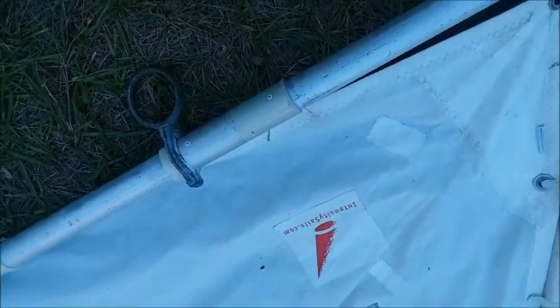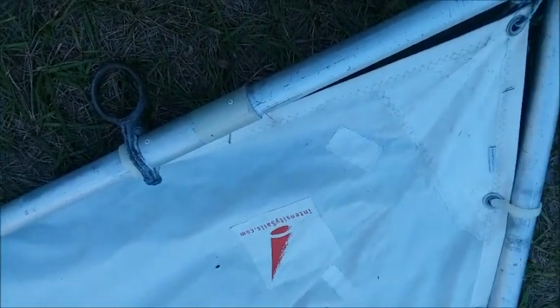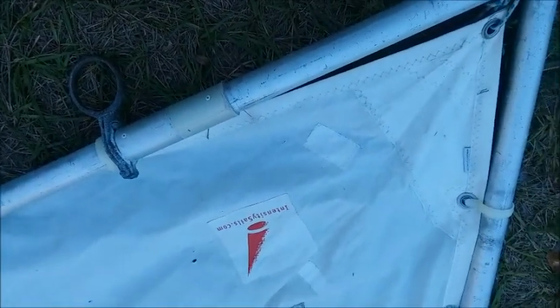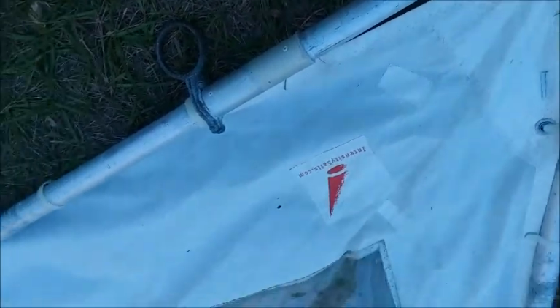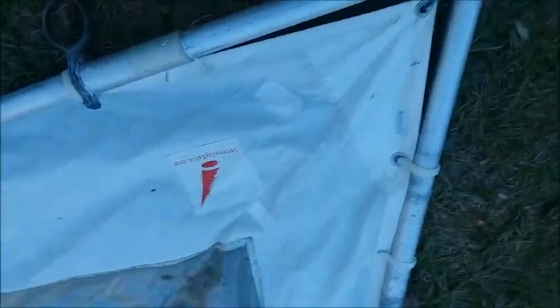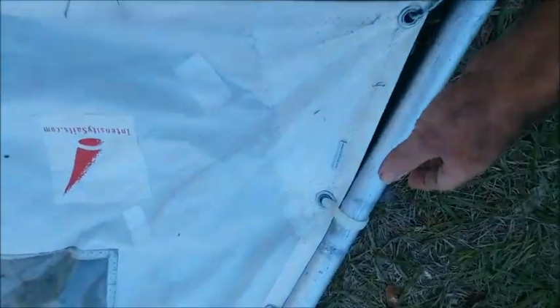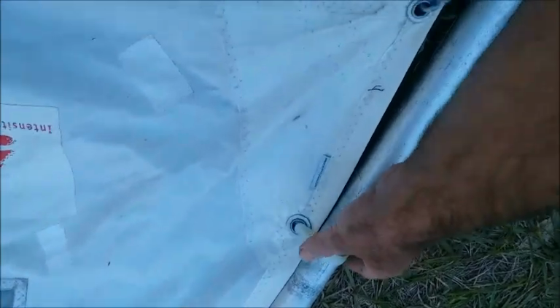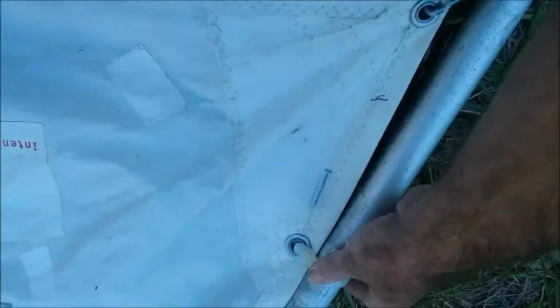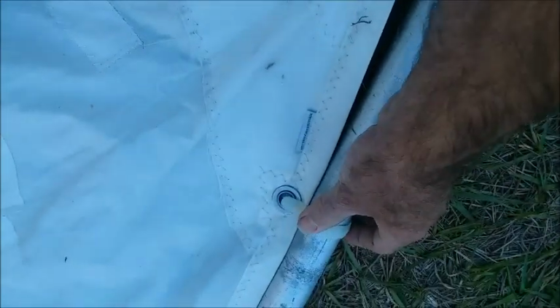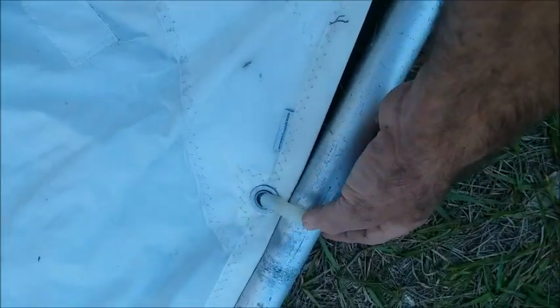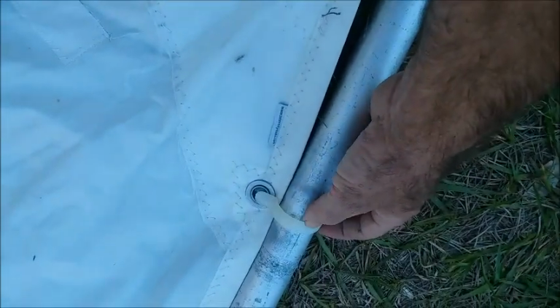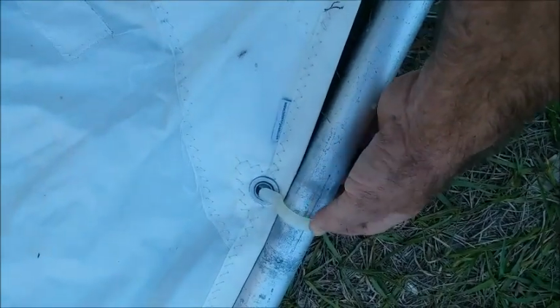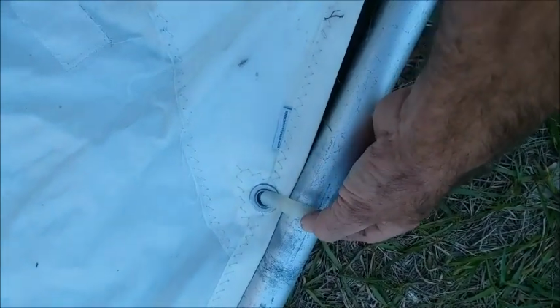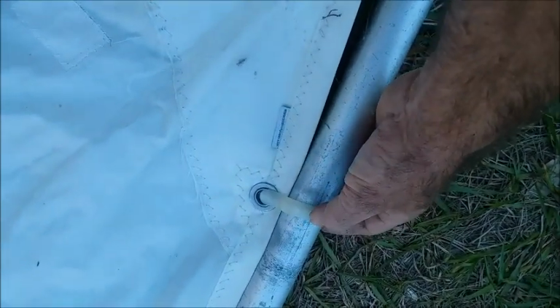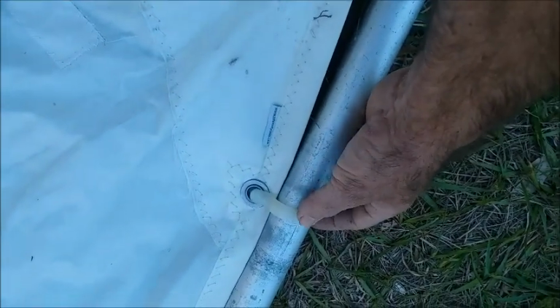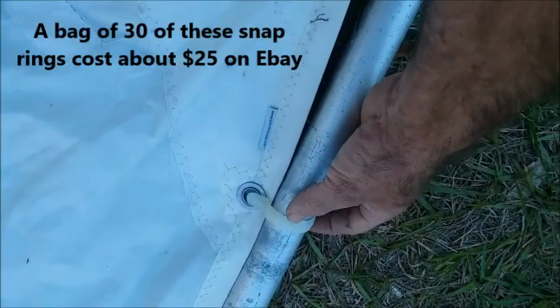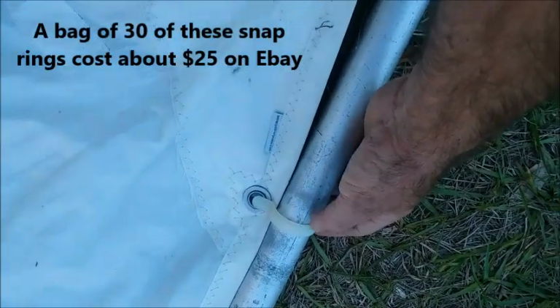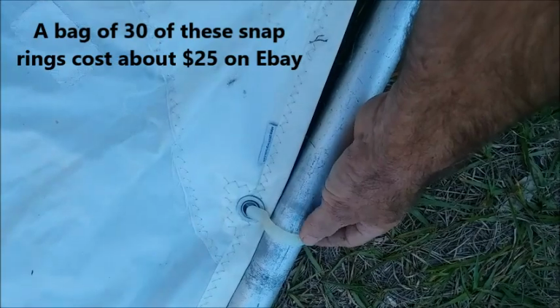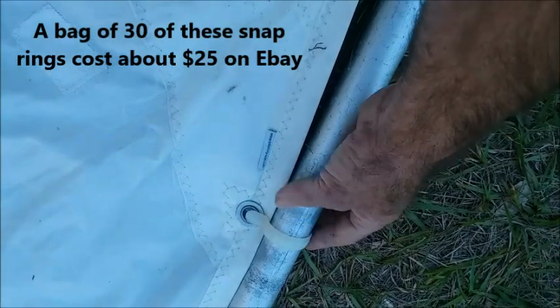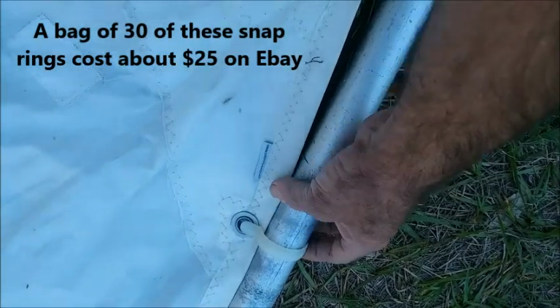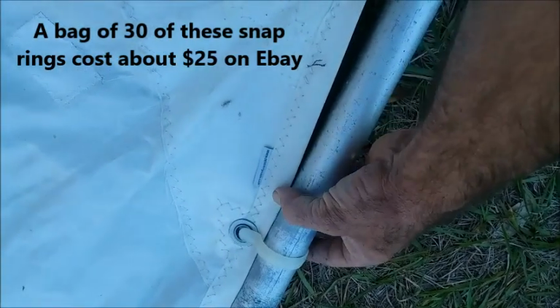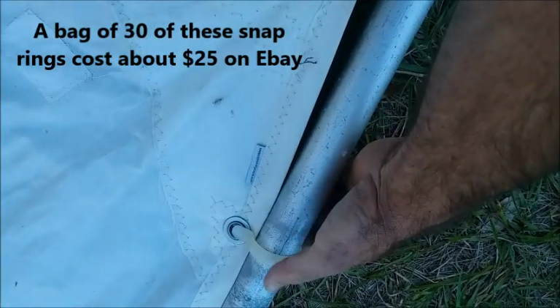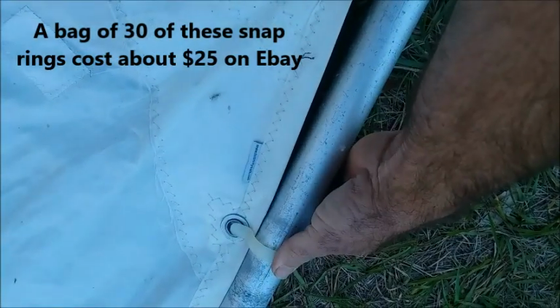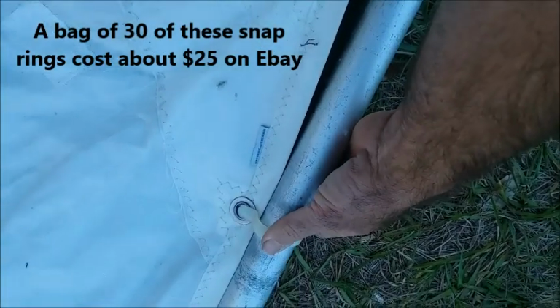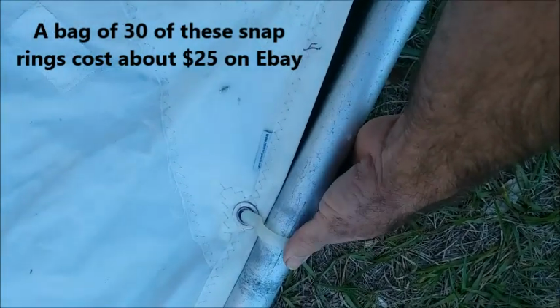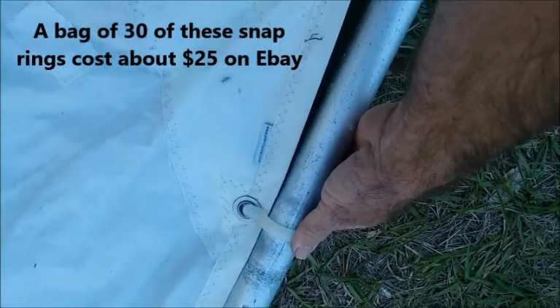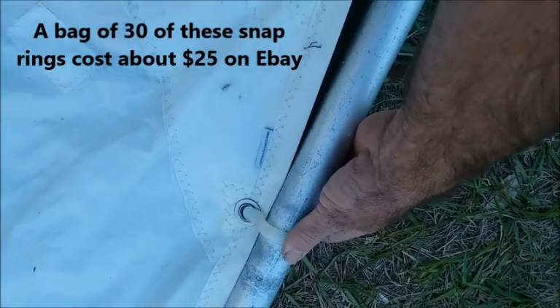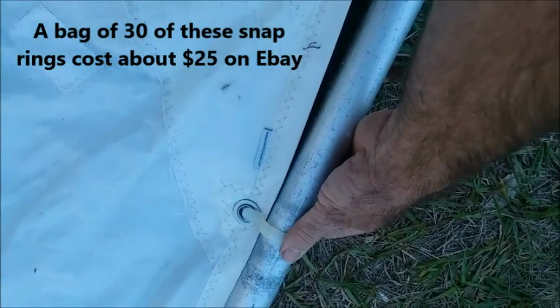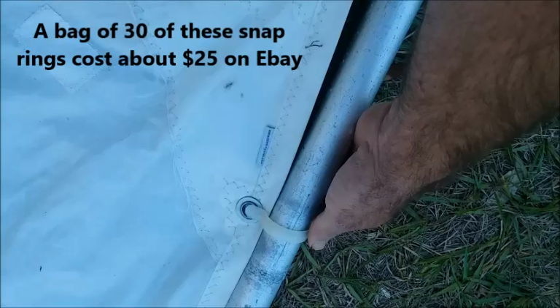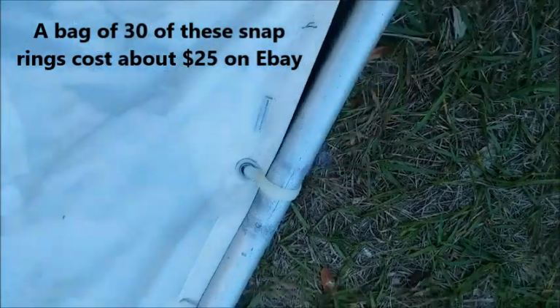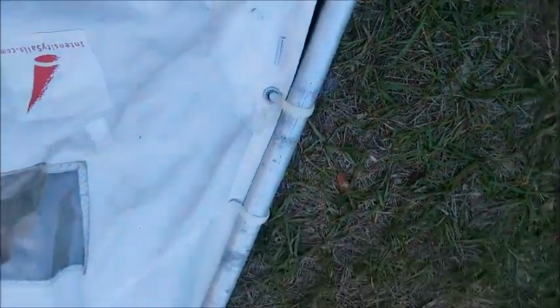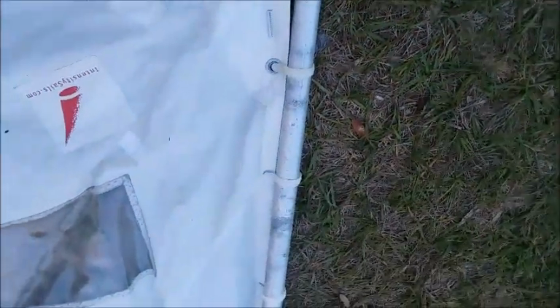A lot of the sails that you'll come across will also be missing some of these snap rings. These are almost like shower curtain rings — they're not shower curtain rings, but they look like it. You can buy these on eBay and add the ones that you're missing.